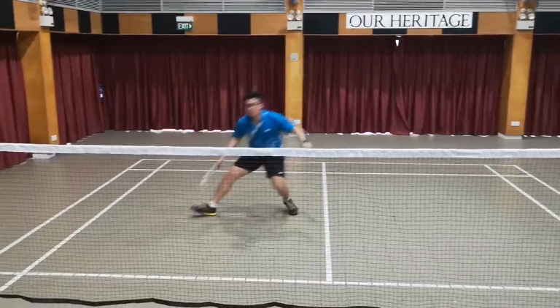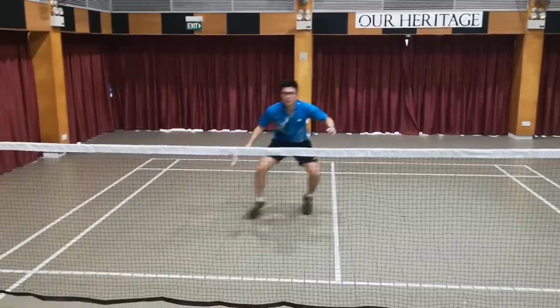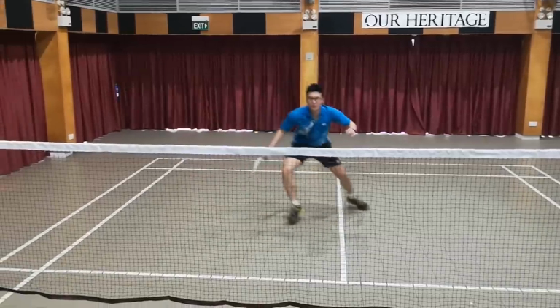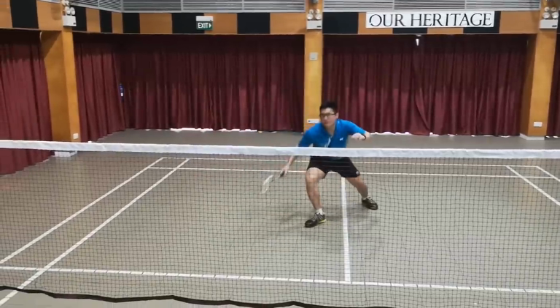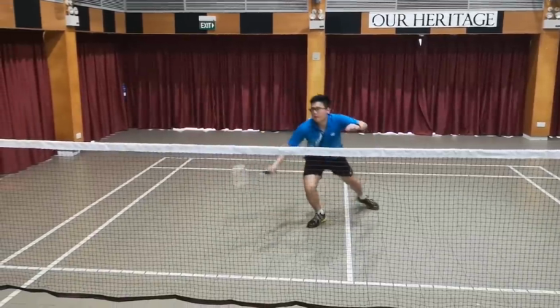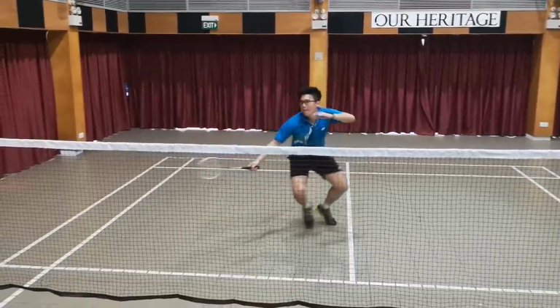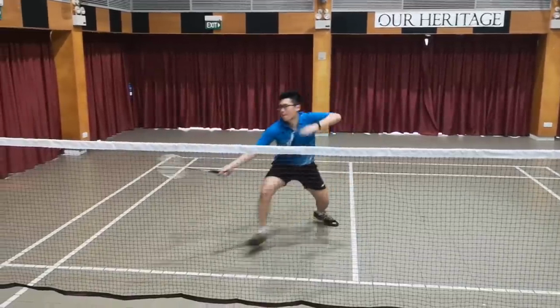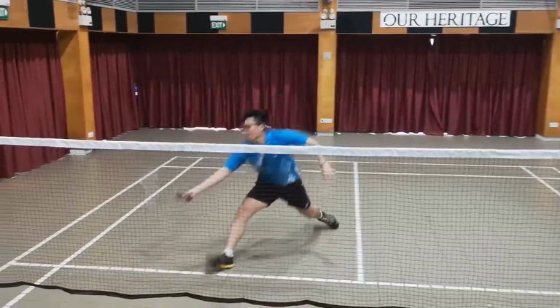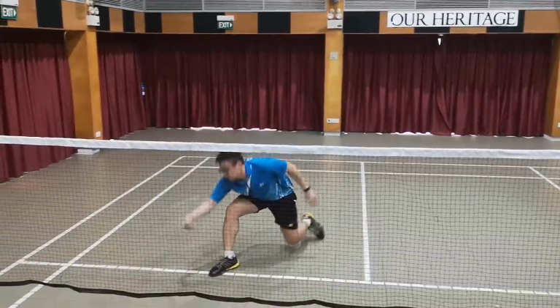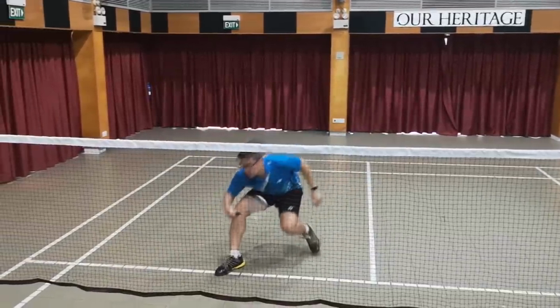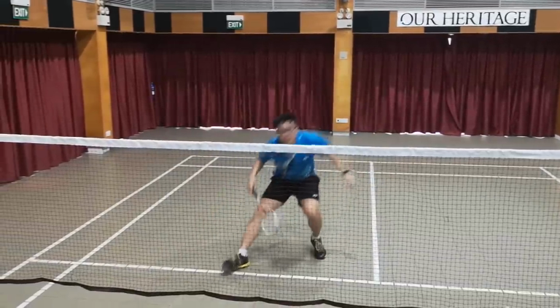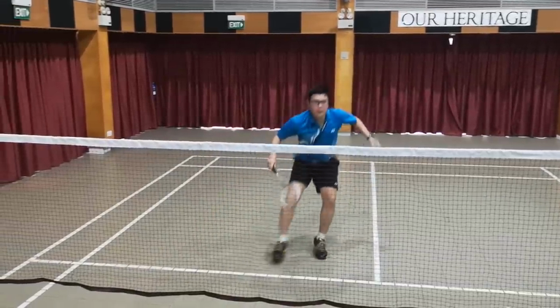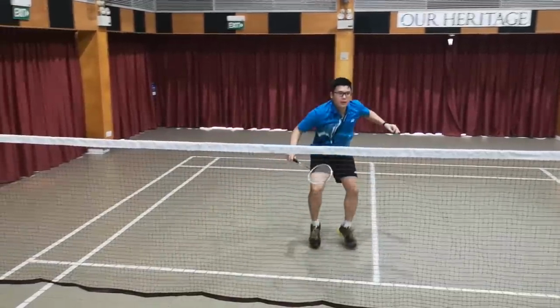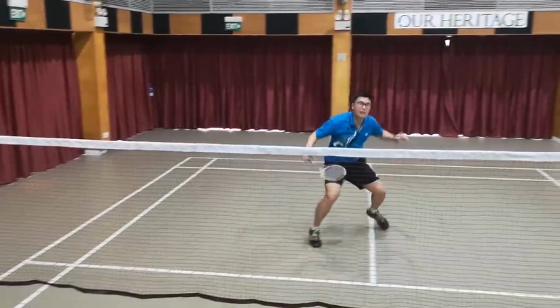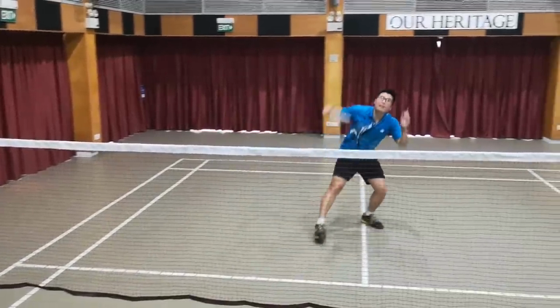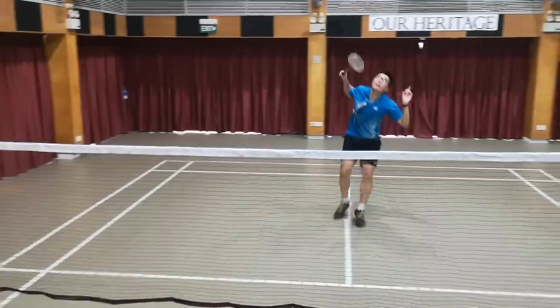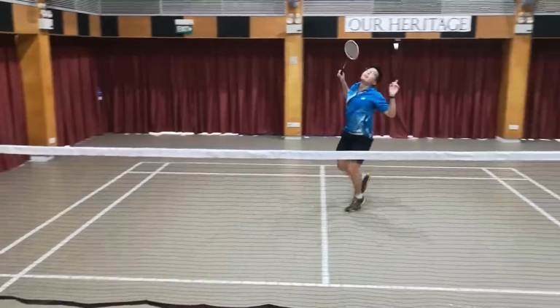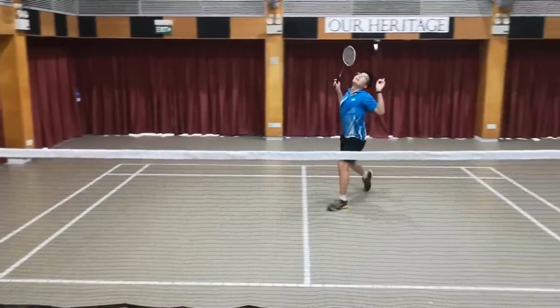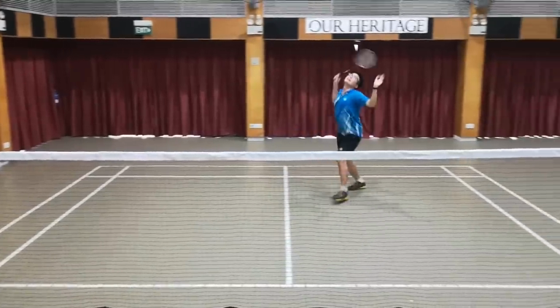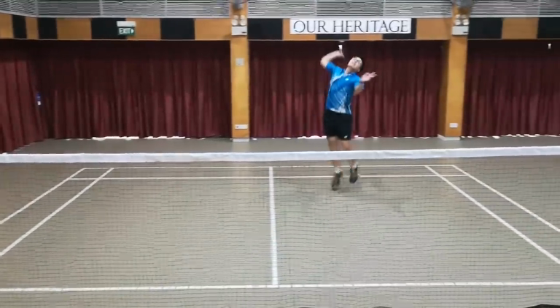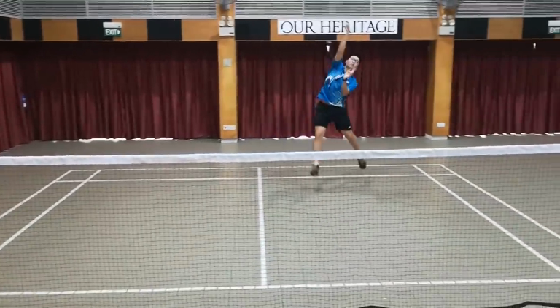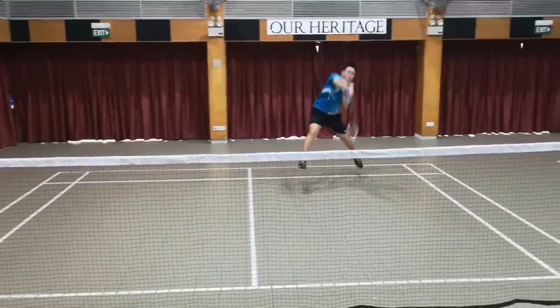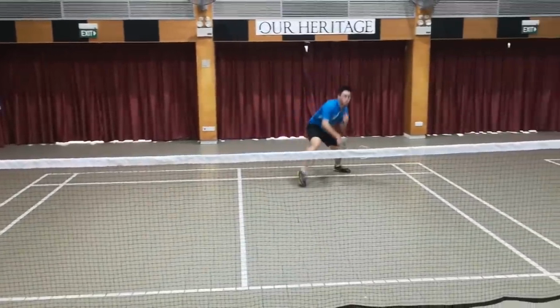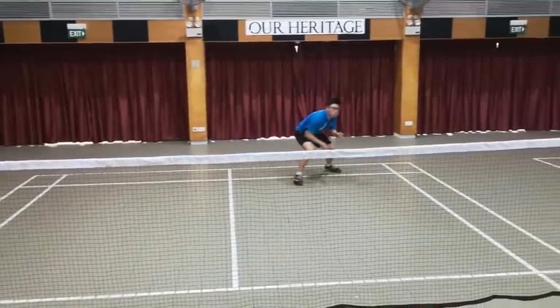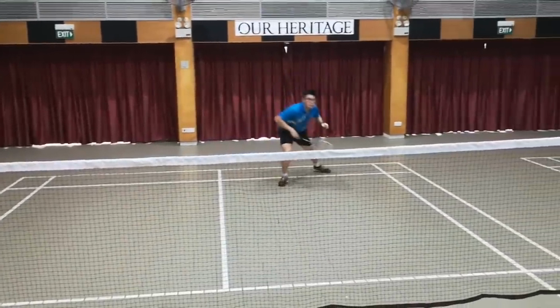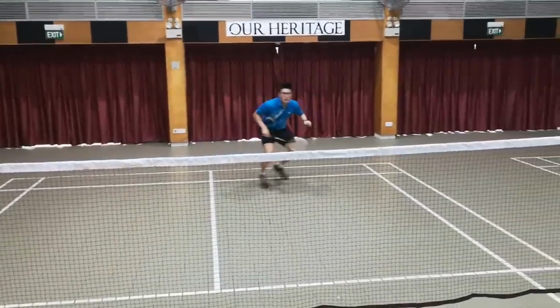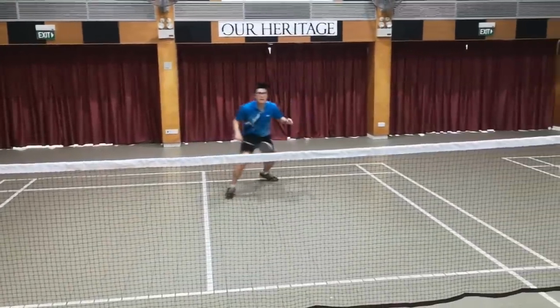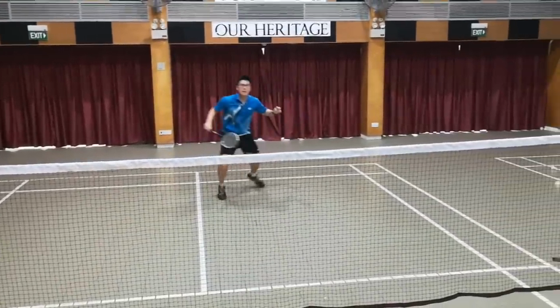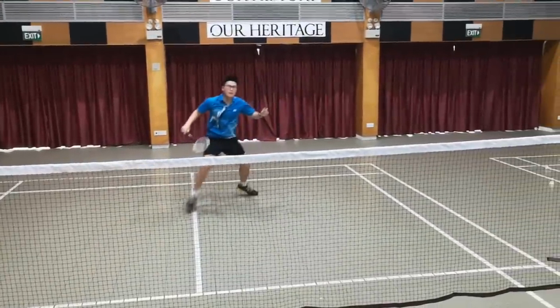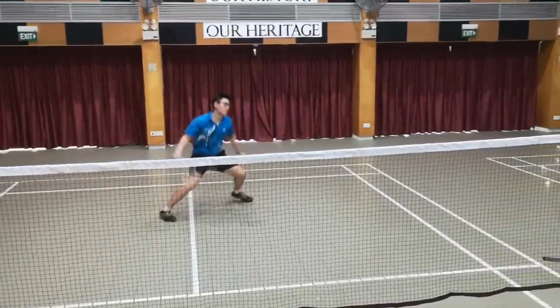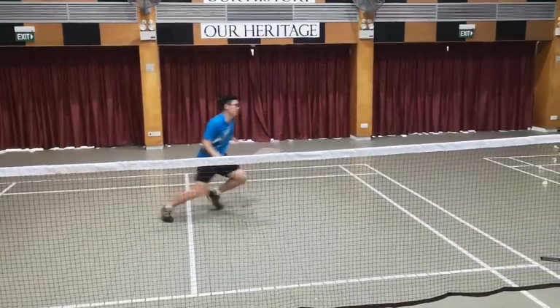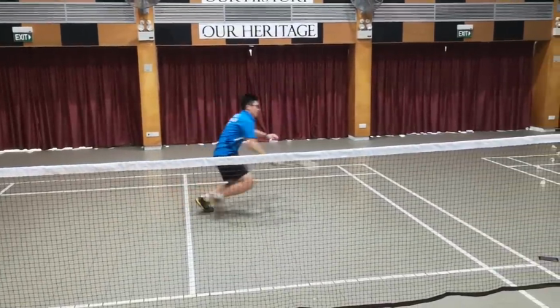The goal is to make sure that you stay low and you're very prepared to react and change direction. Generally, when you're defending you stay a lot lower. When you're attacking, you stay a lot higher. So that's tip number one.